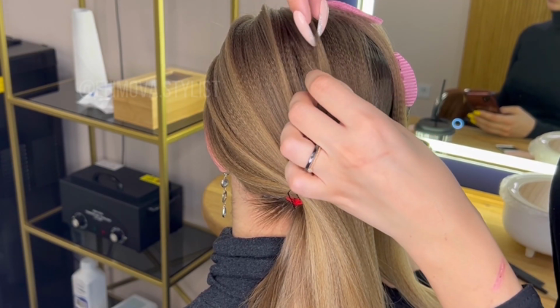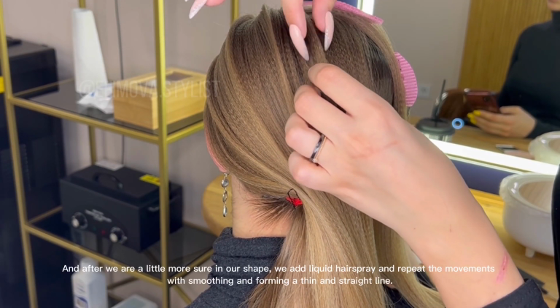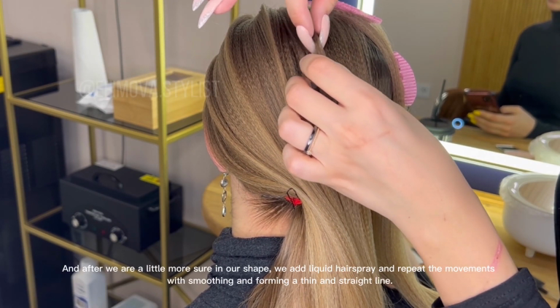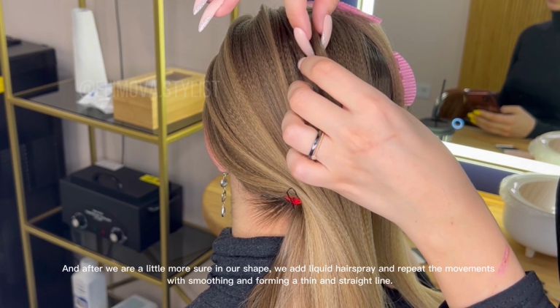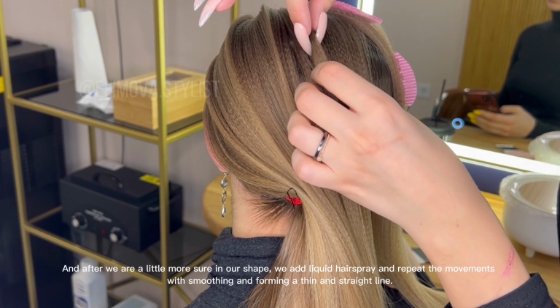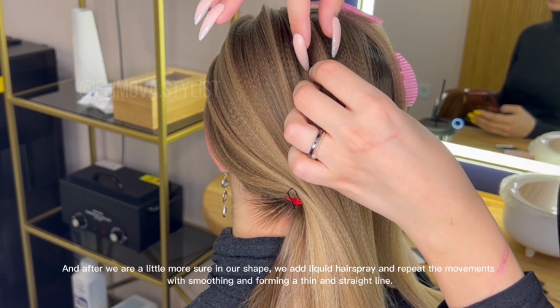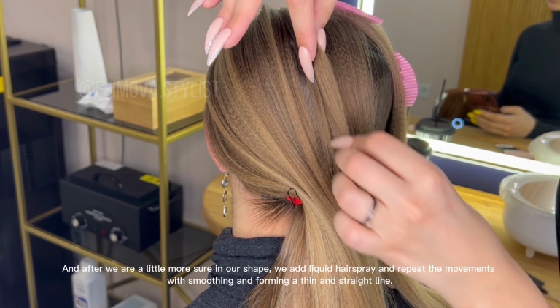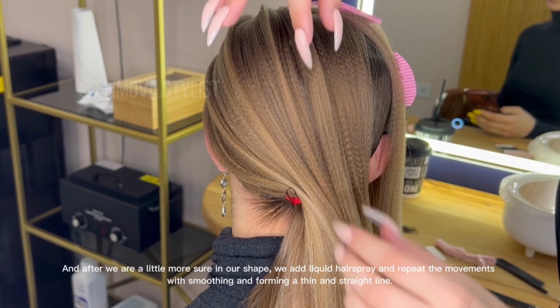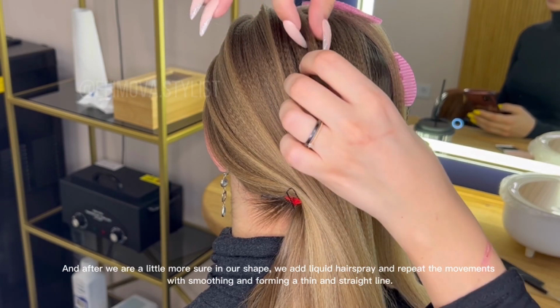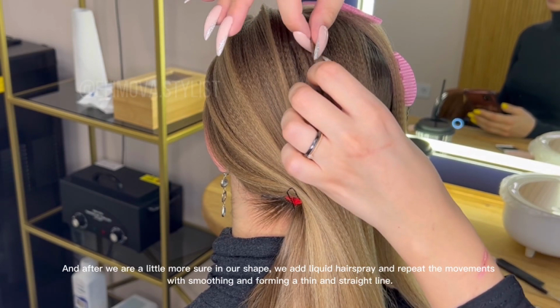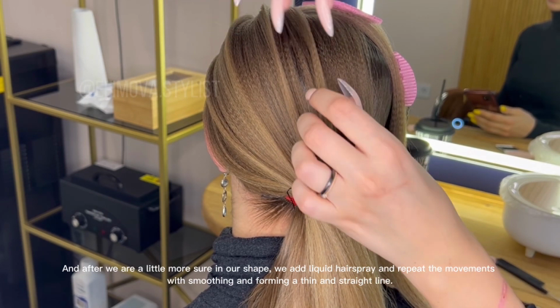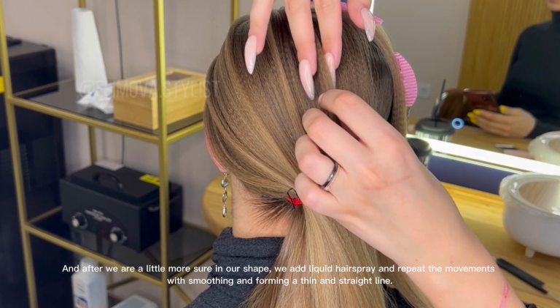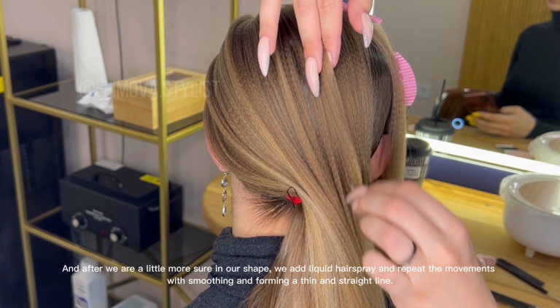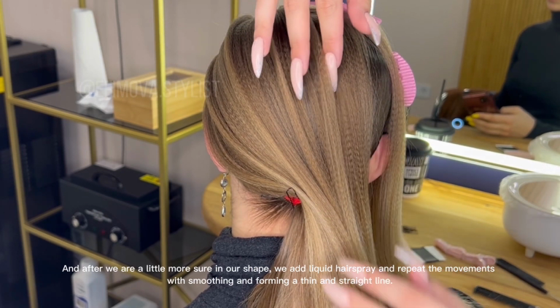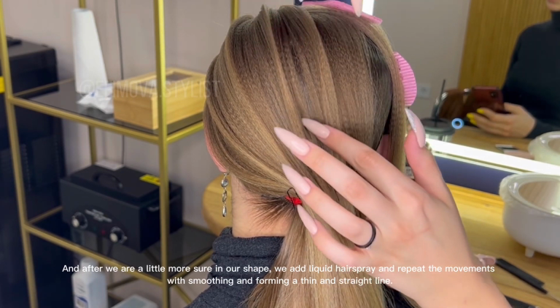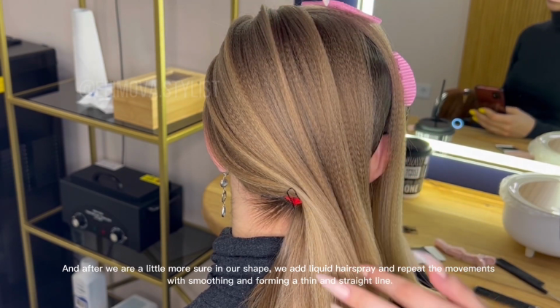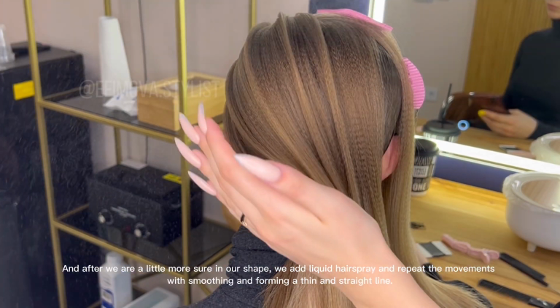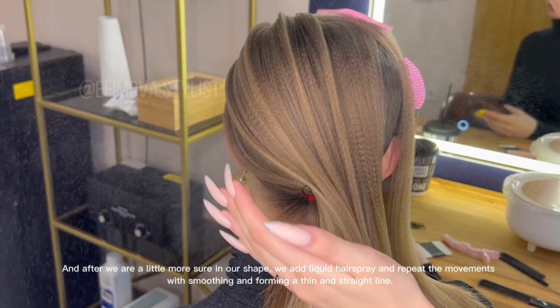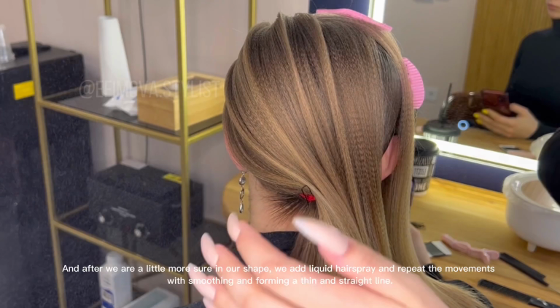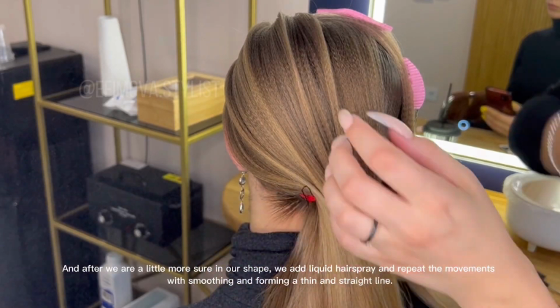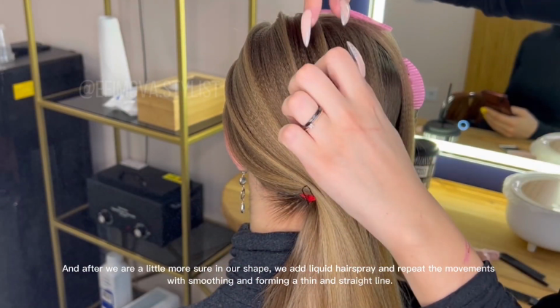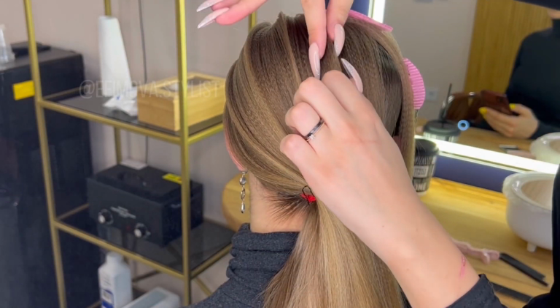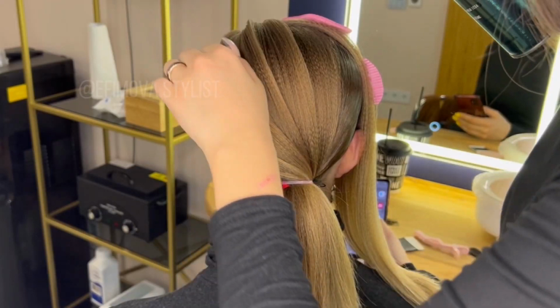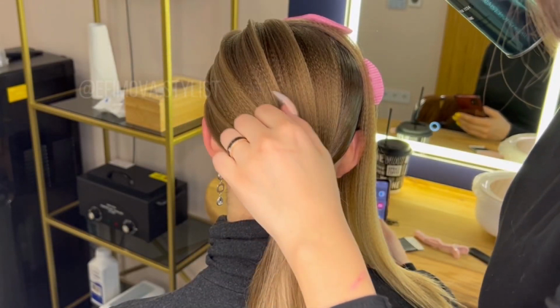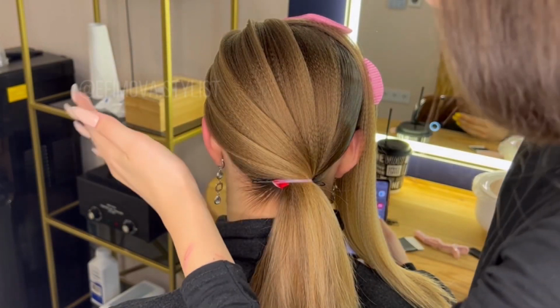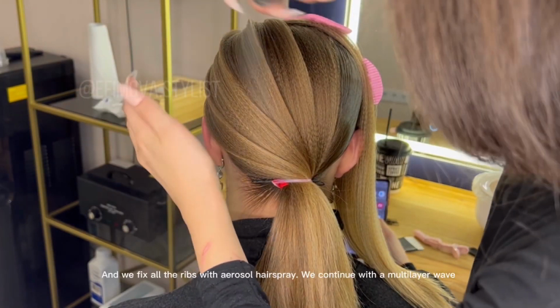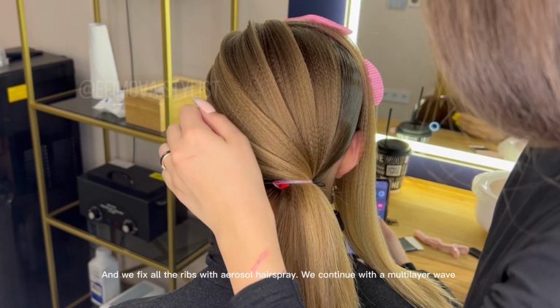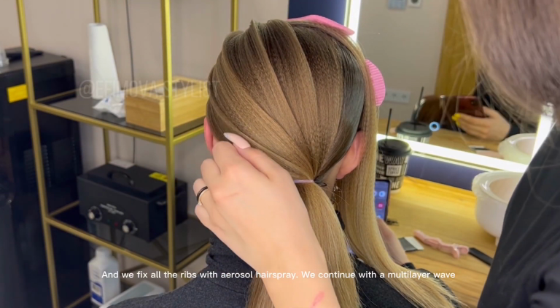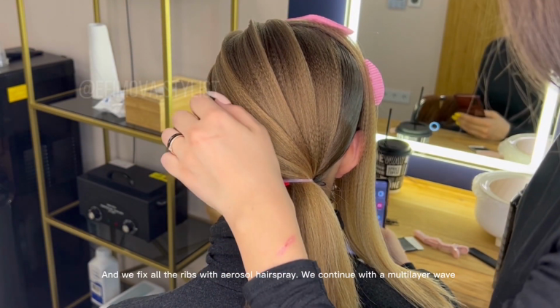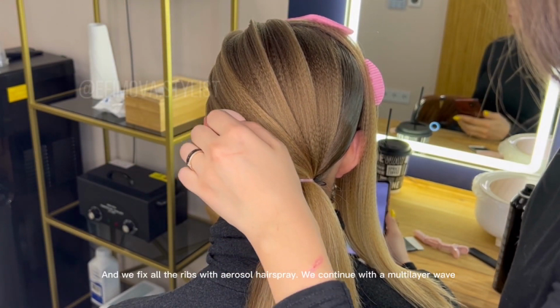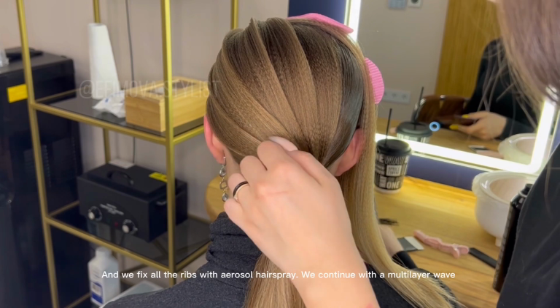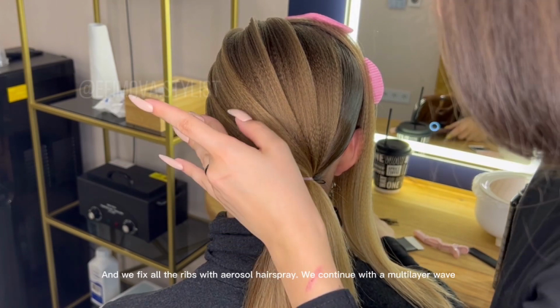After we are a little more sure in our shape, we add liquid hairspray and repeat the movements, with smoothing and forming a thin and straight line. And we fix all the ribs with aerosol hairspray.